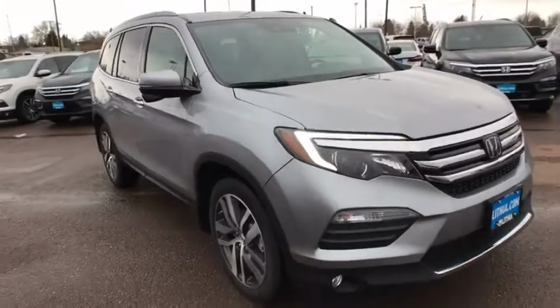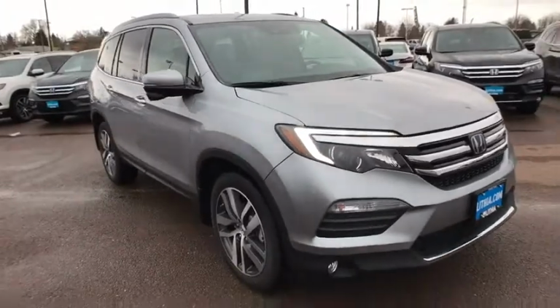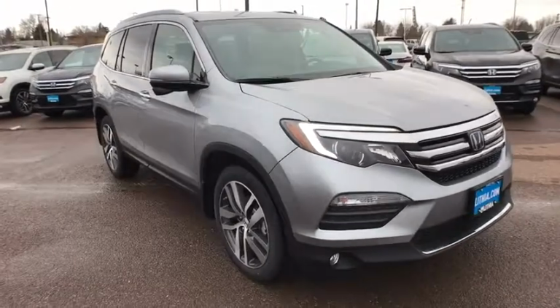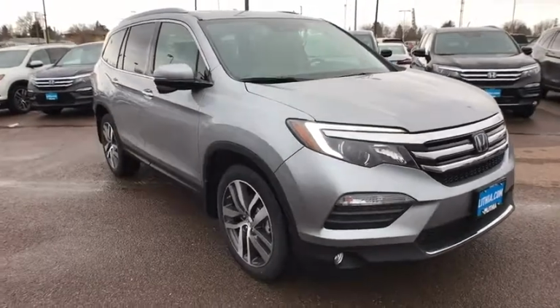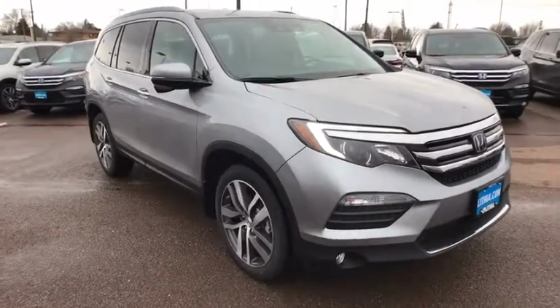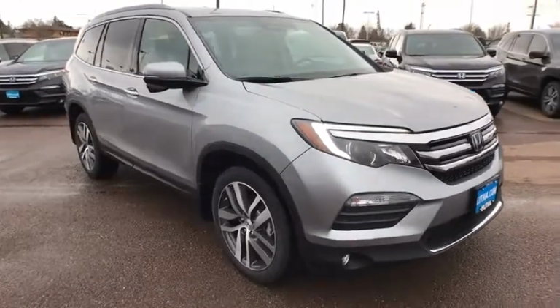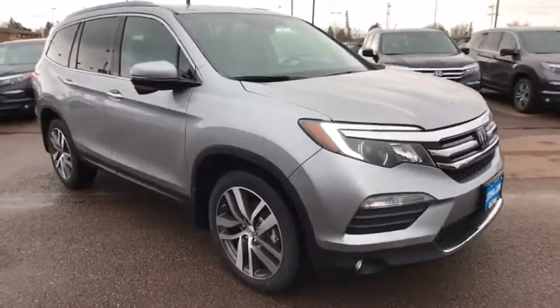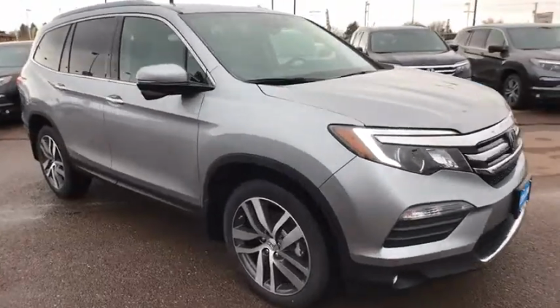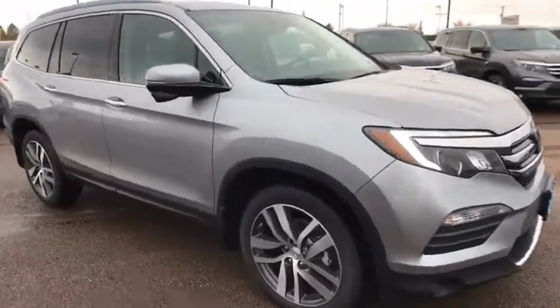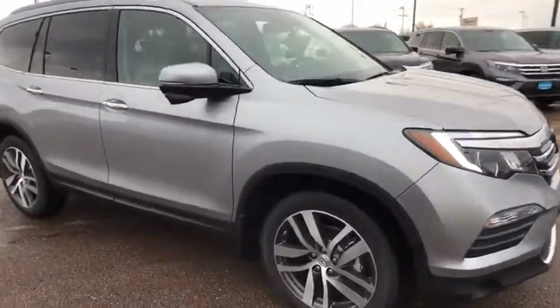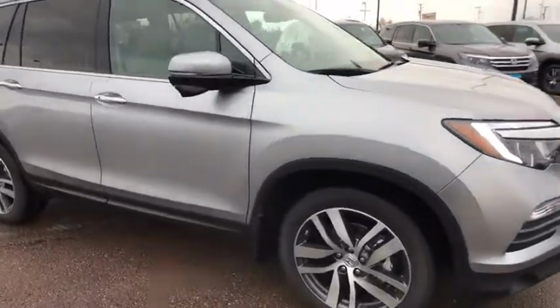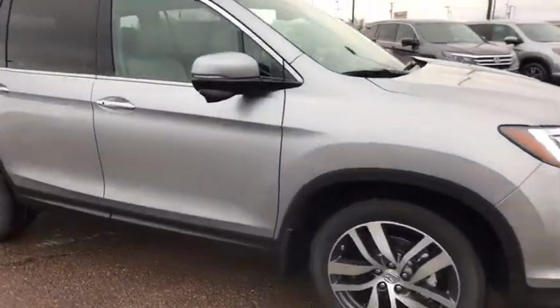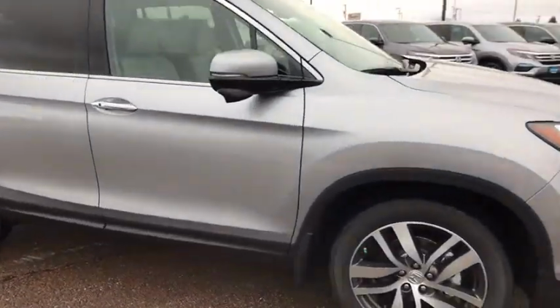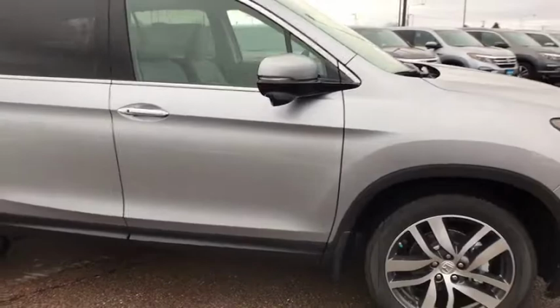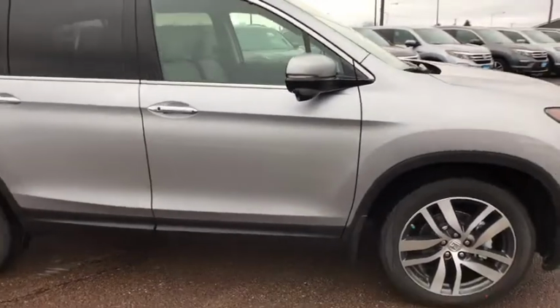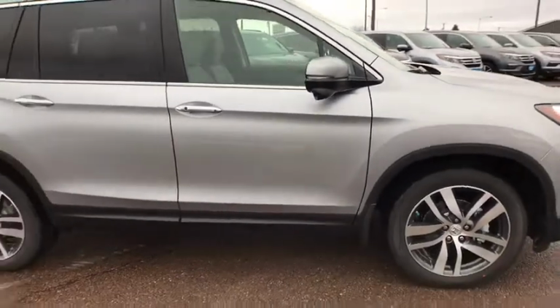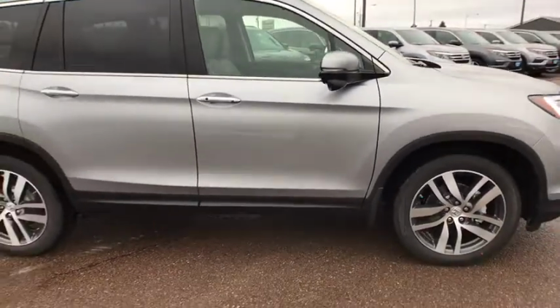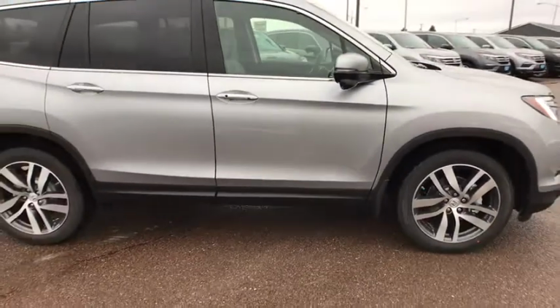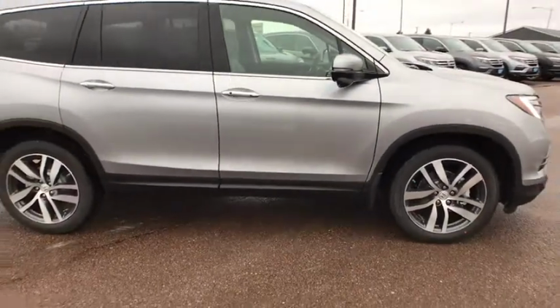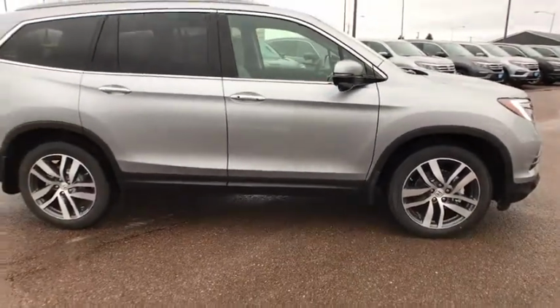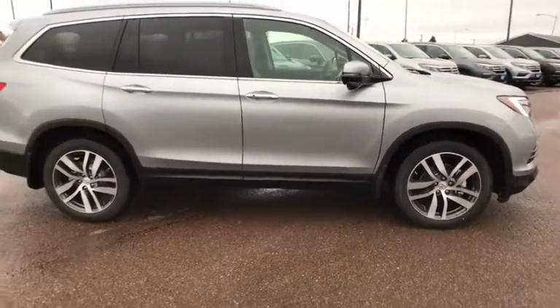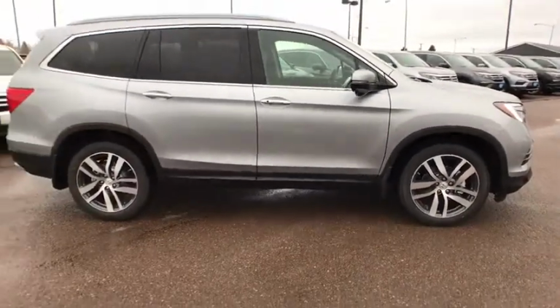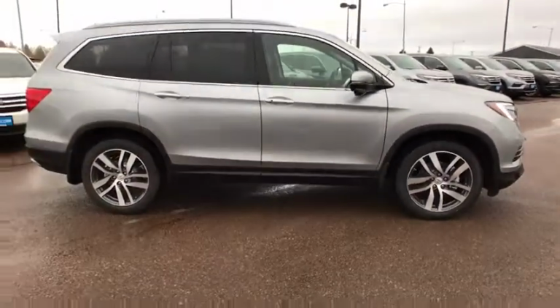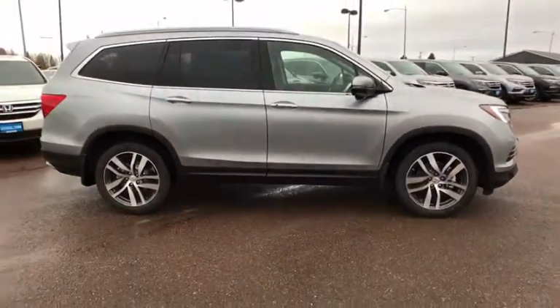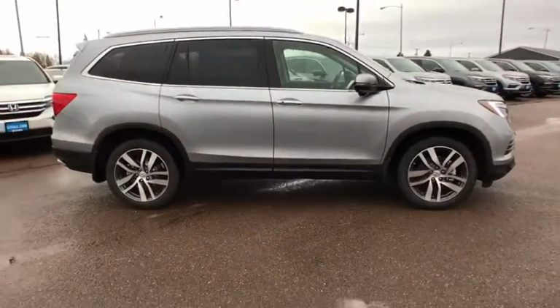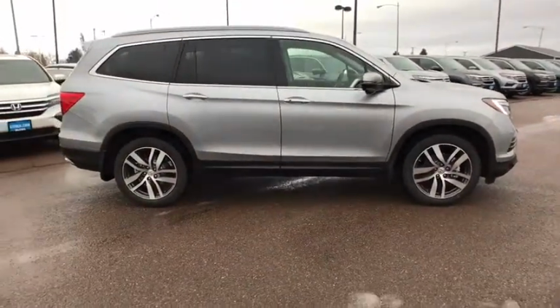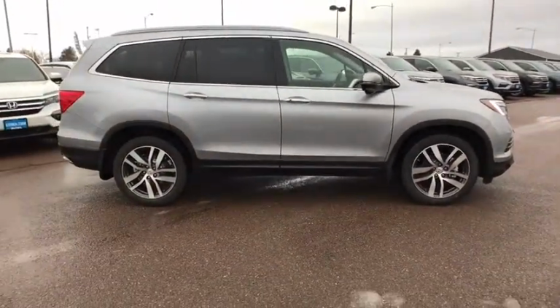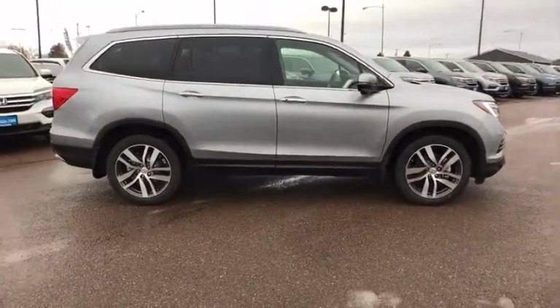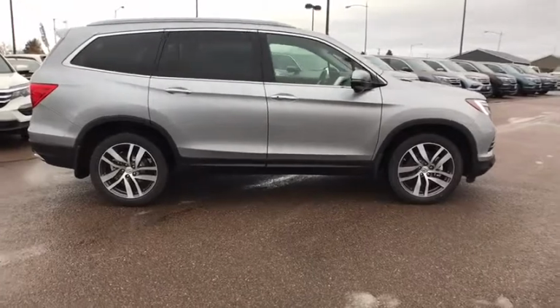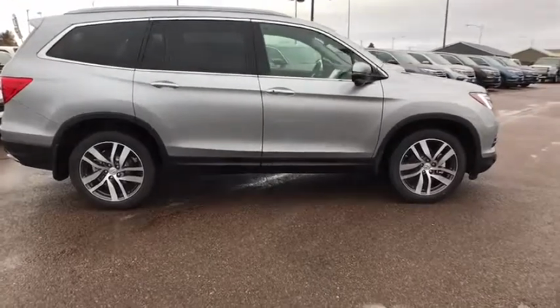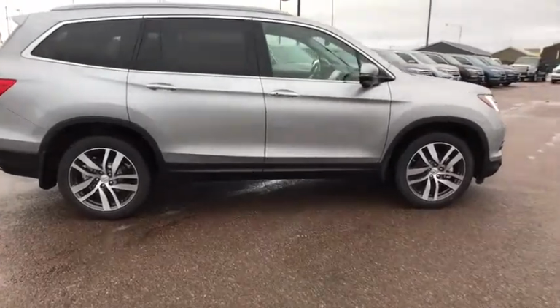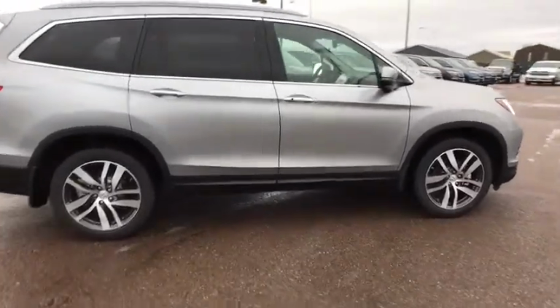Here are some of this vehicle's great options: keyless entry, third row seat, all wheel drive, power passenger seat, navigation system, backup camera, remote engine start, power liftgate.